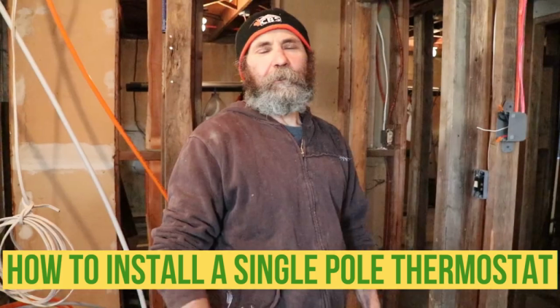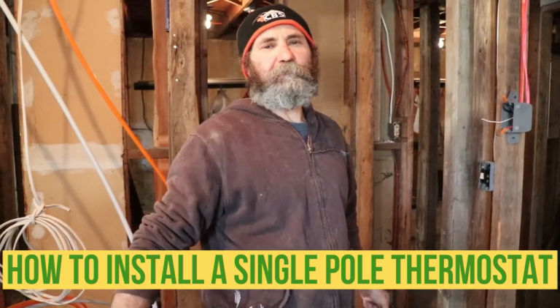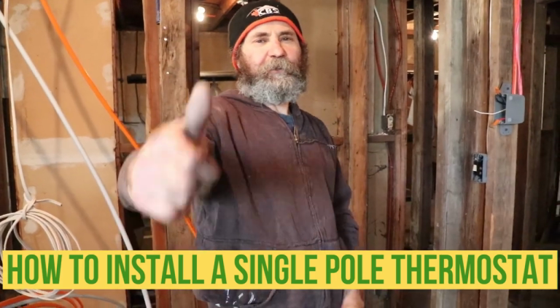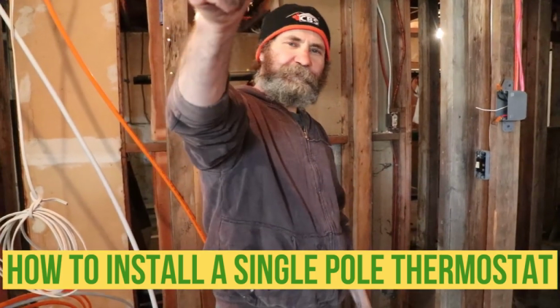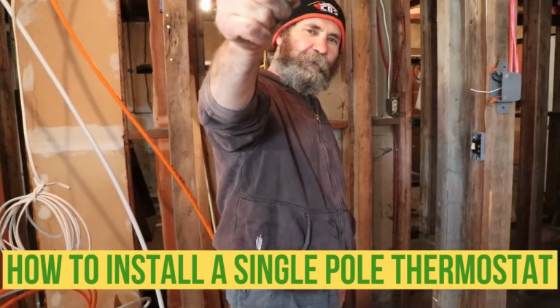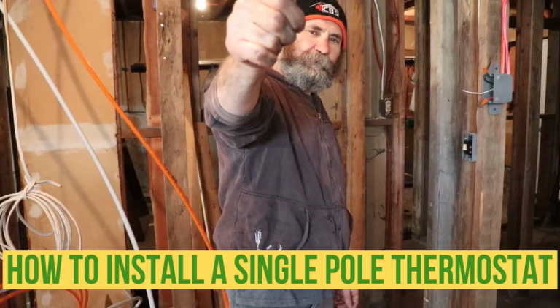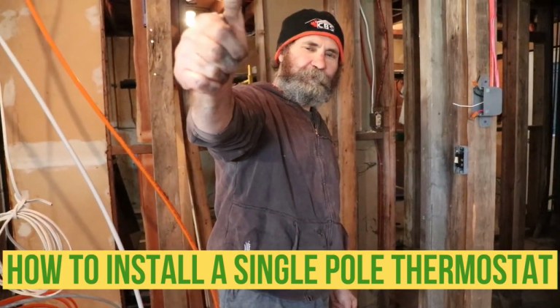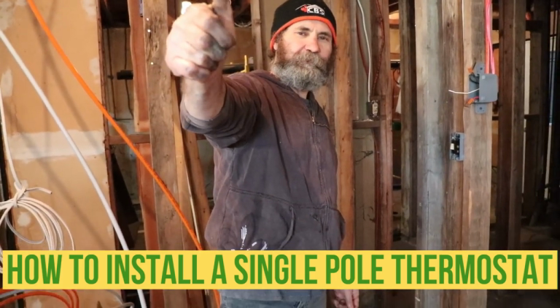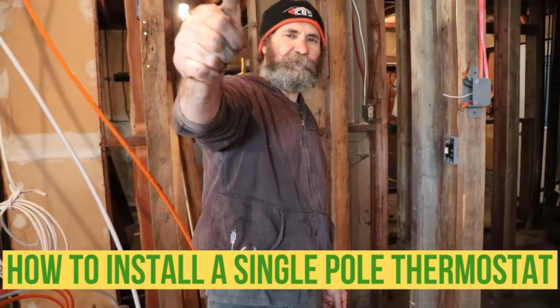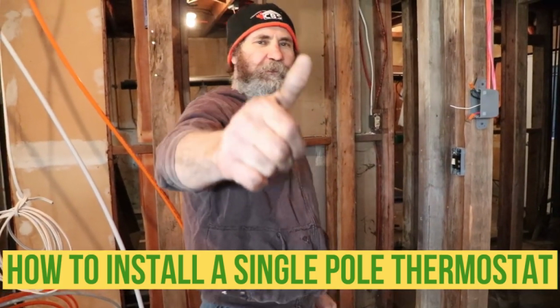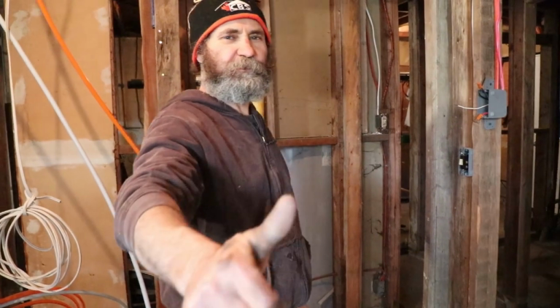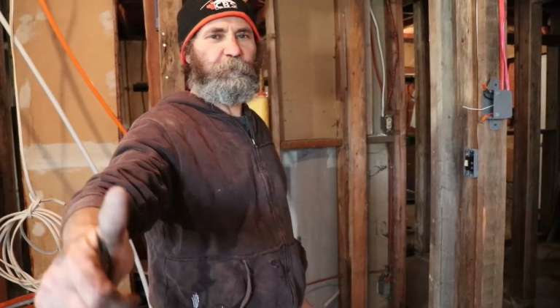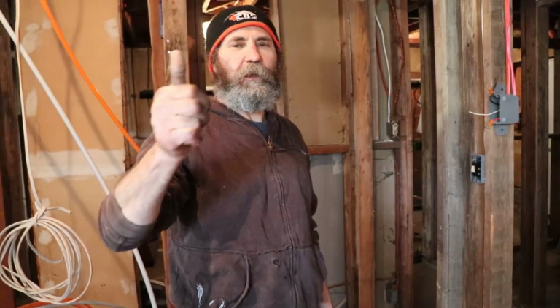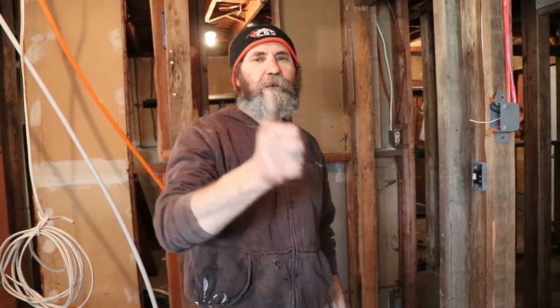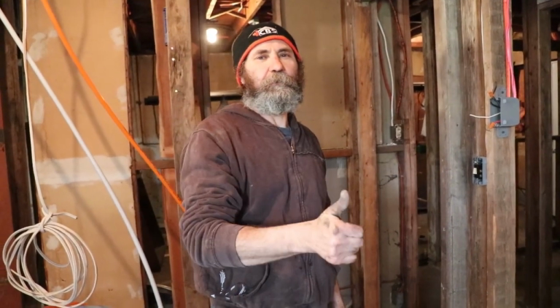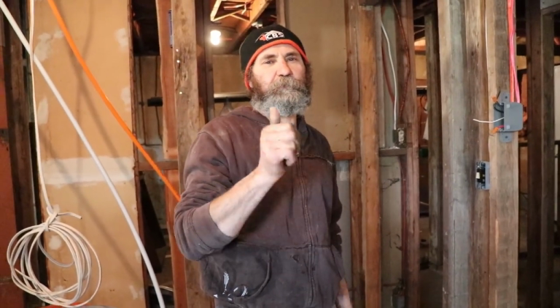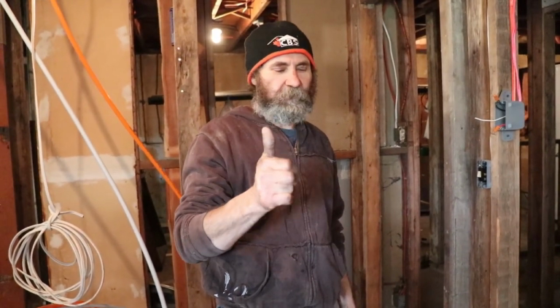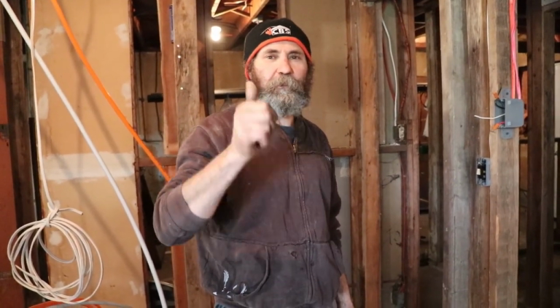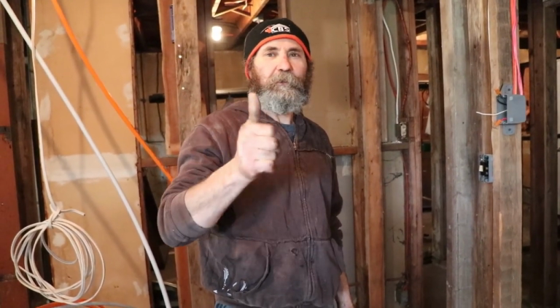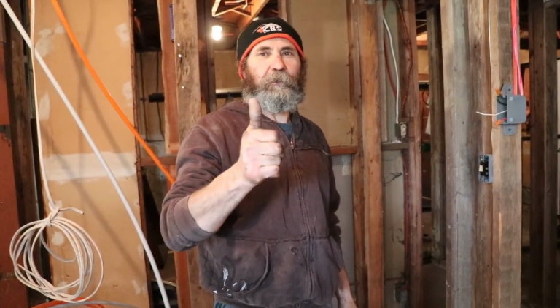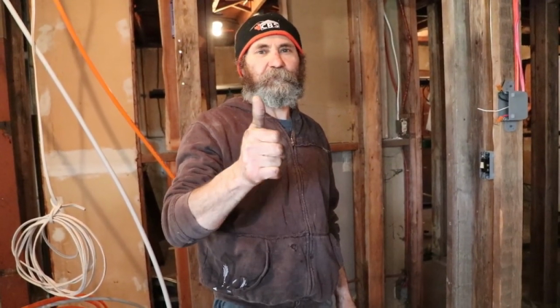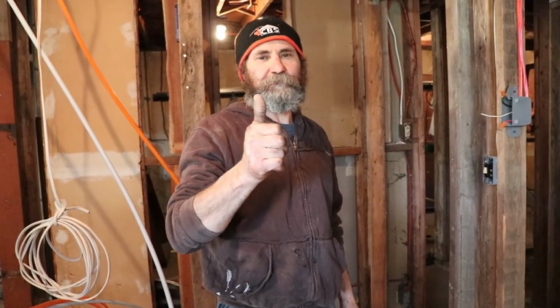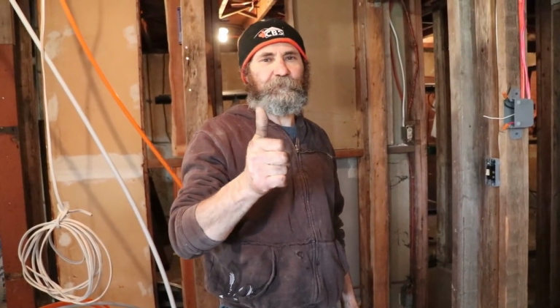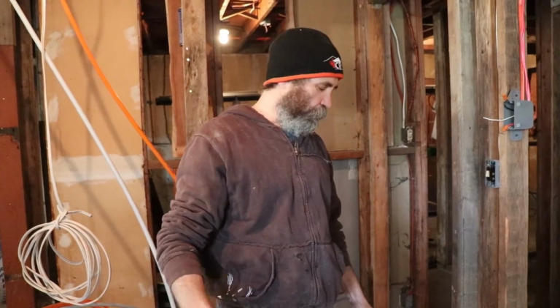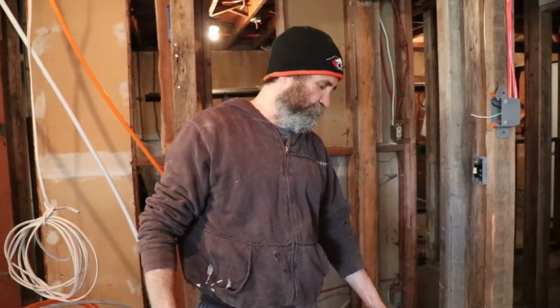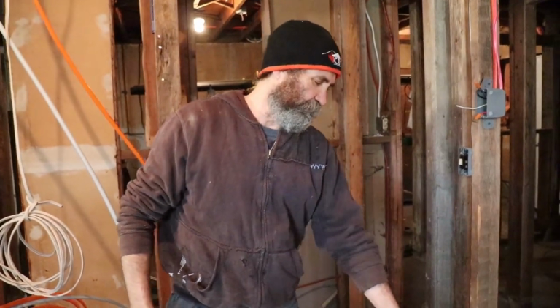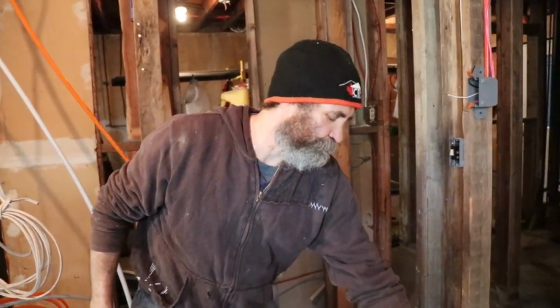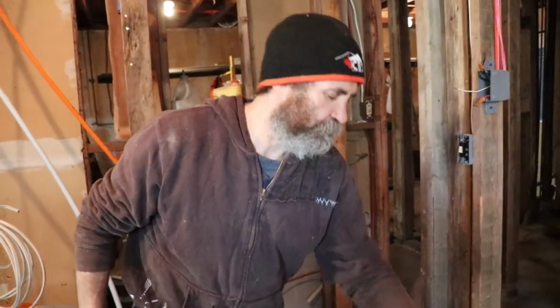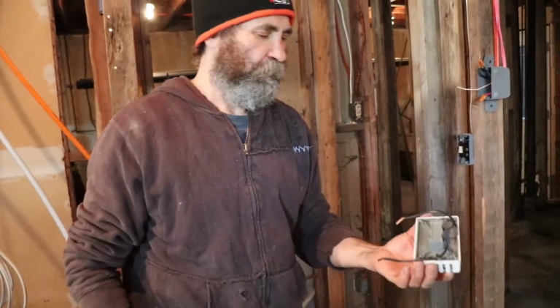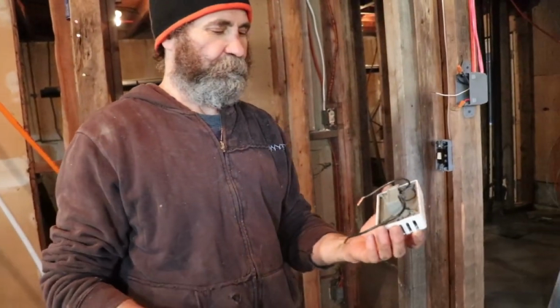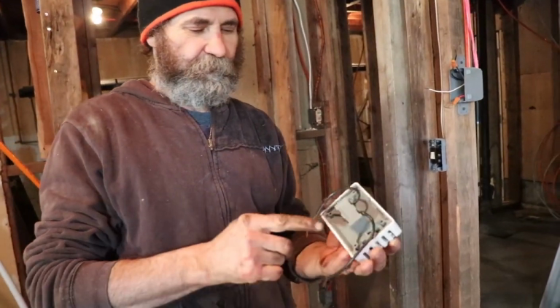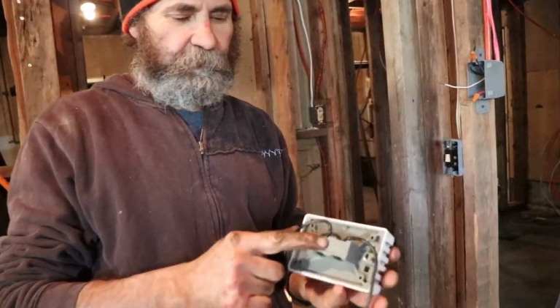Hello my friends, Bionni here. In this video I'm gonna show you how to install a single pole thermostat — that is this guy here.